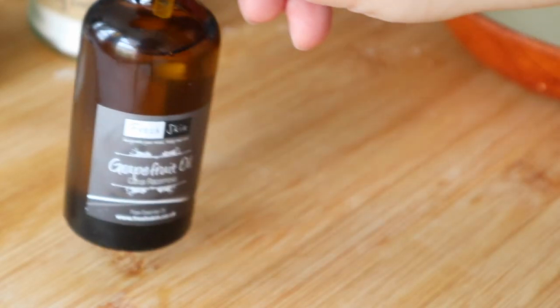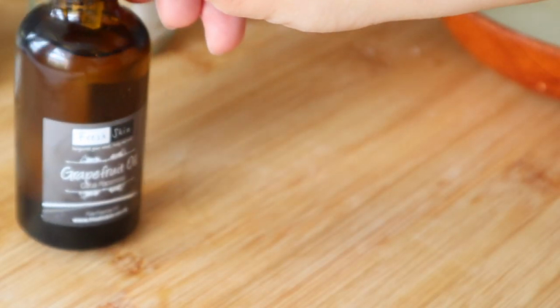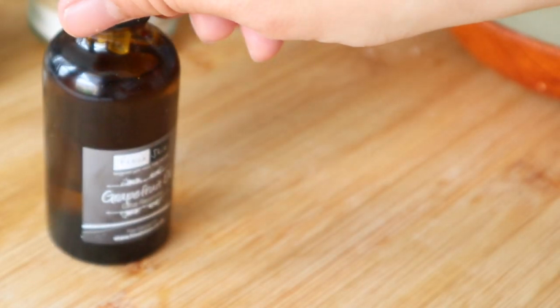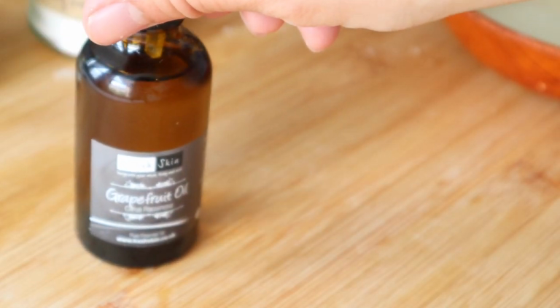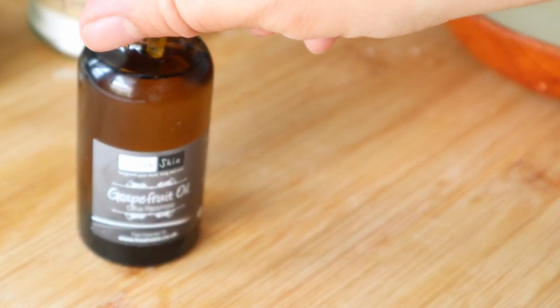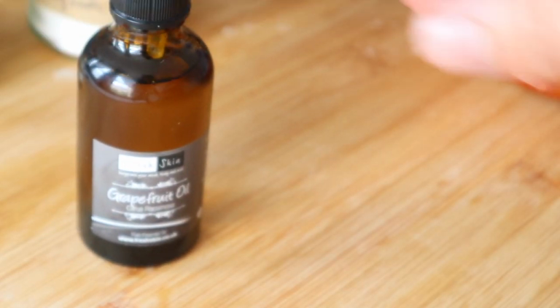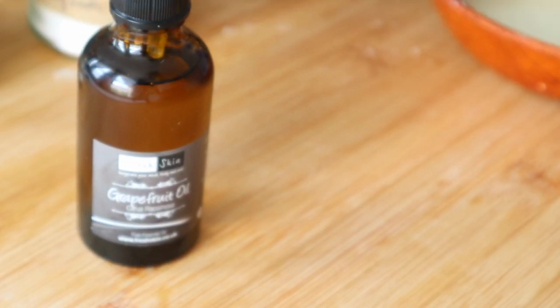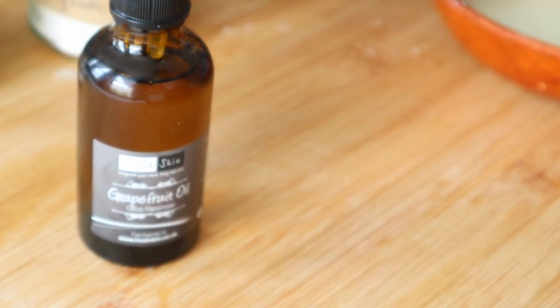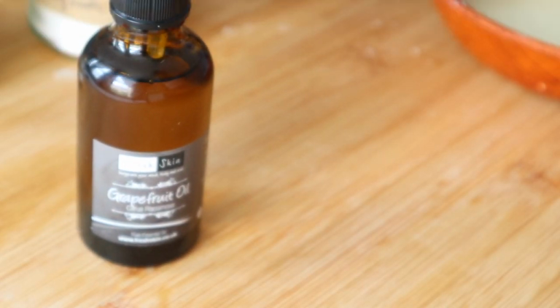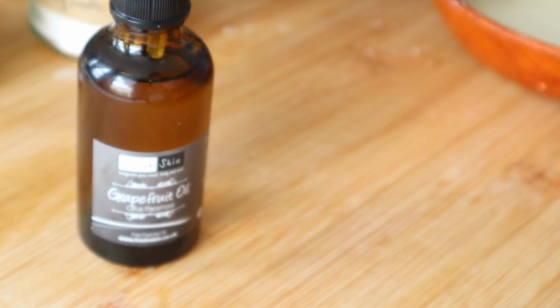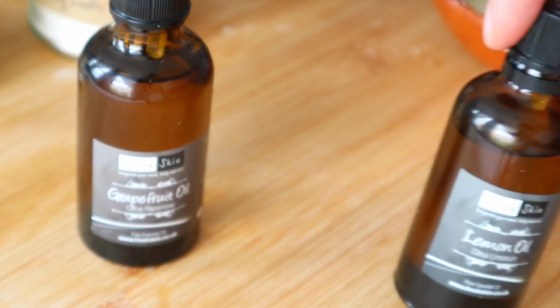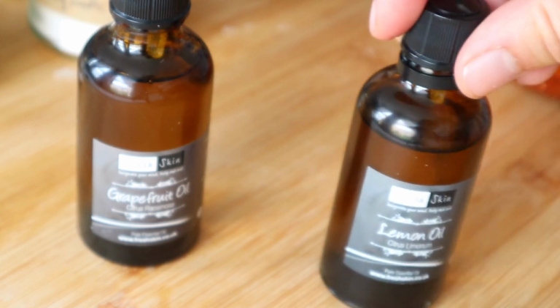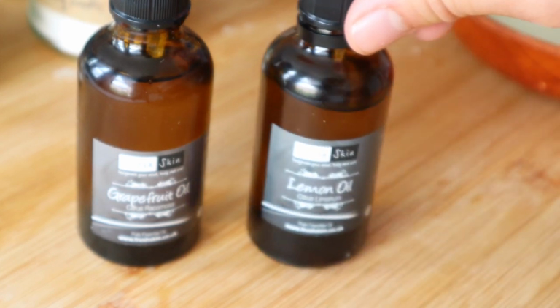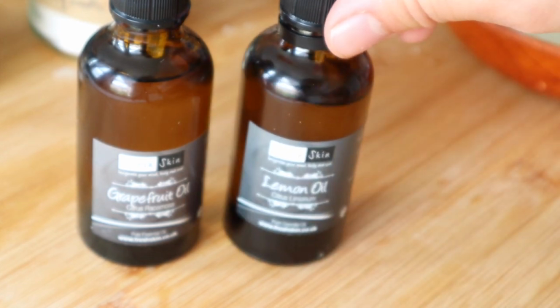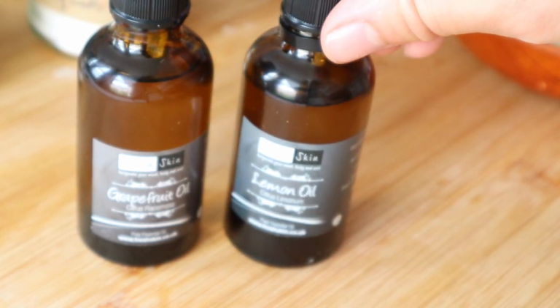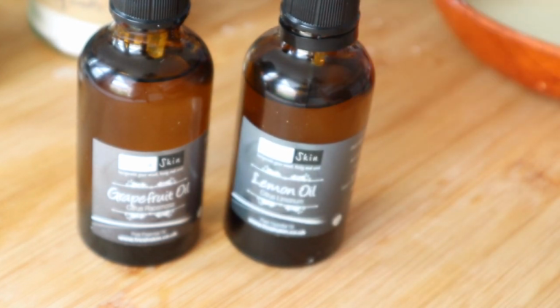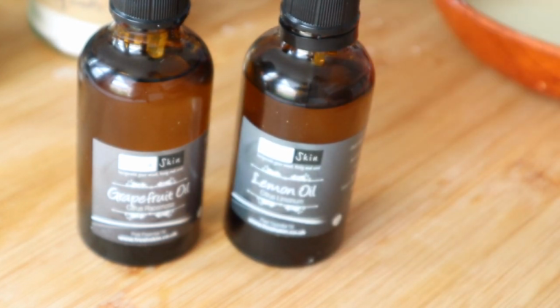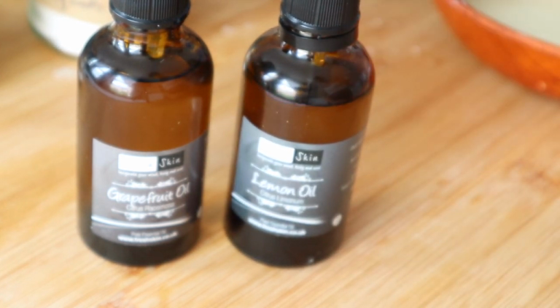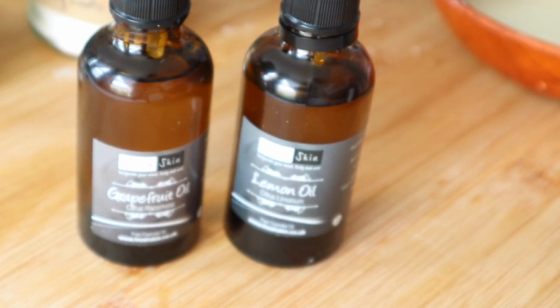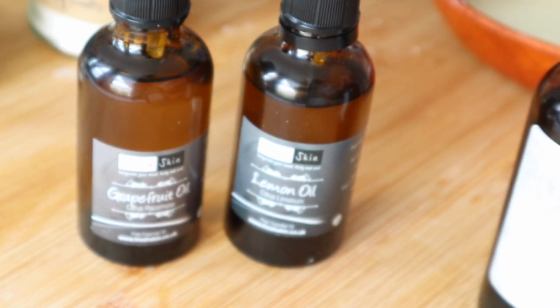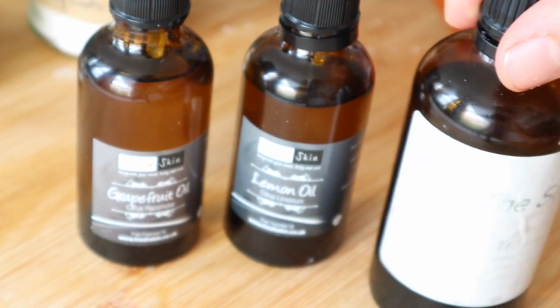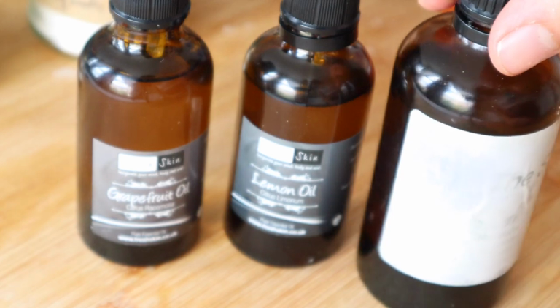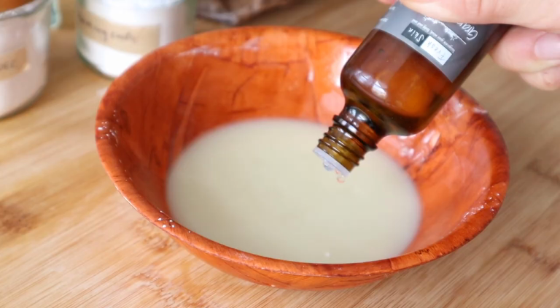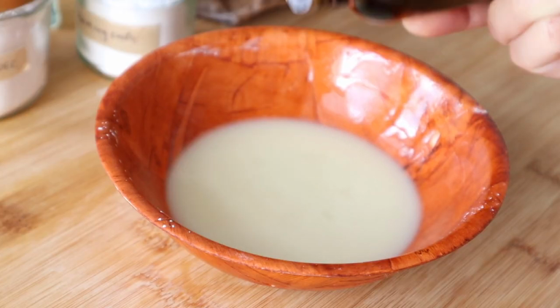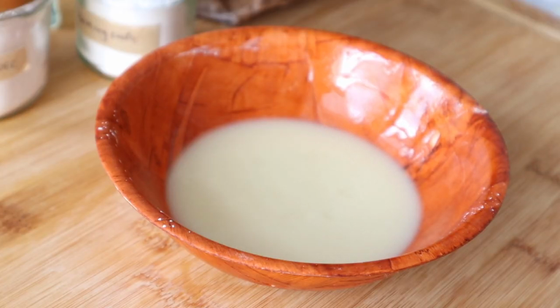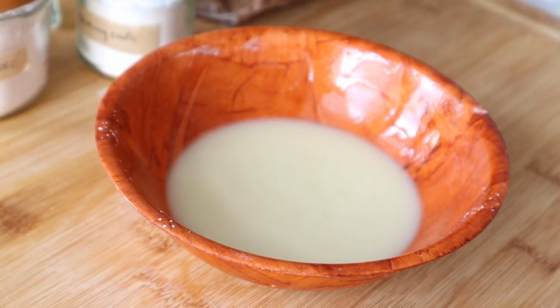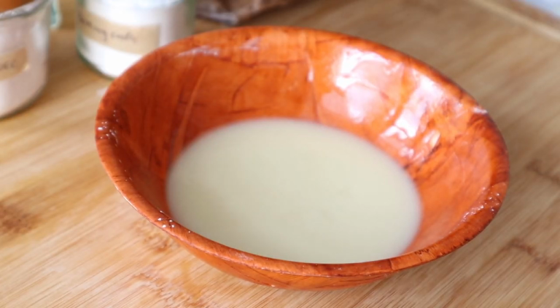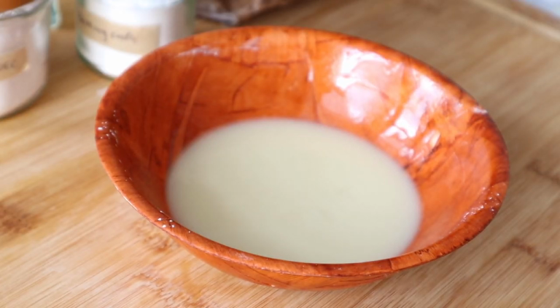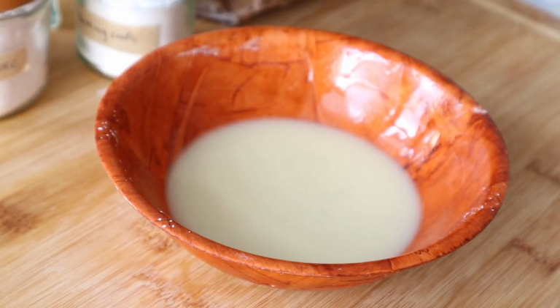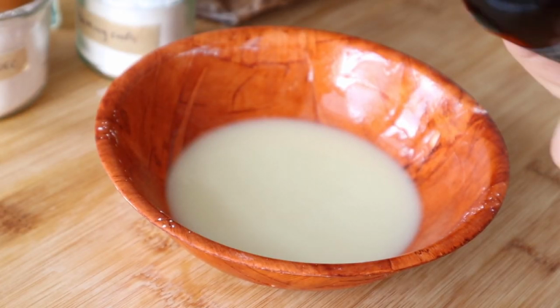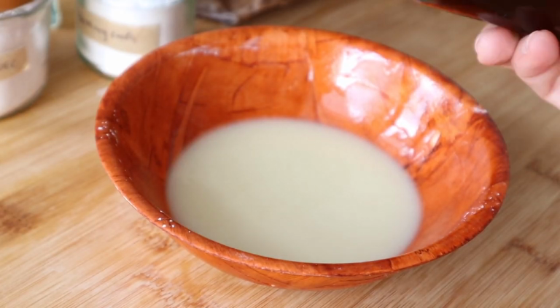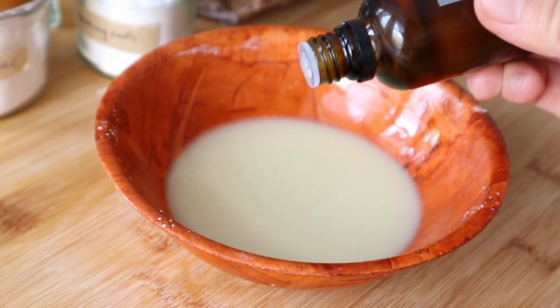It's now time to add the essential oils. We will add about five drops each of grapefruit, lemon, and tea tree essential oil. If you're adding only one type then add up to 15 drops of essential oil.